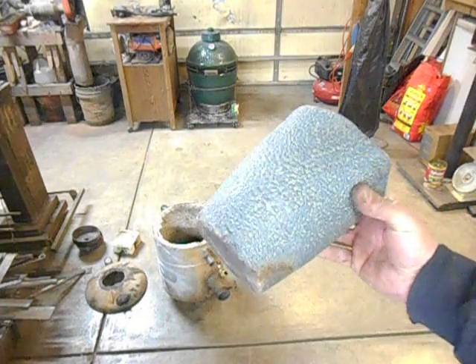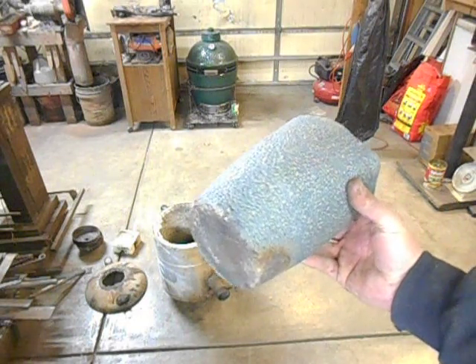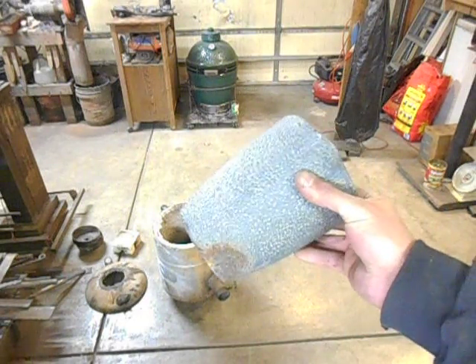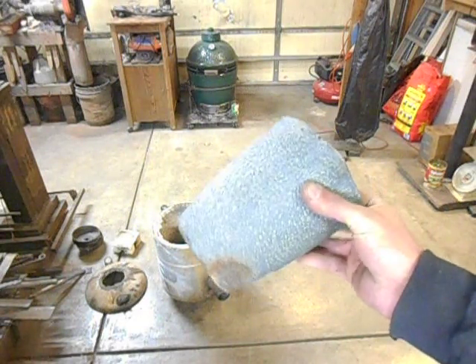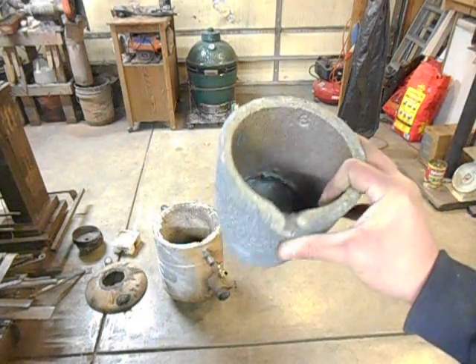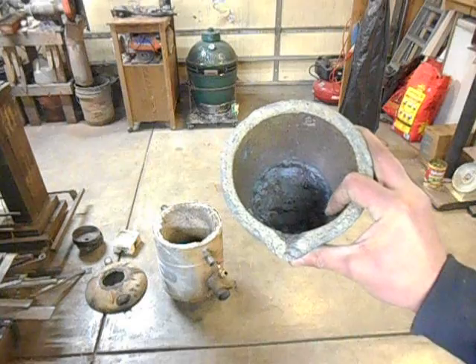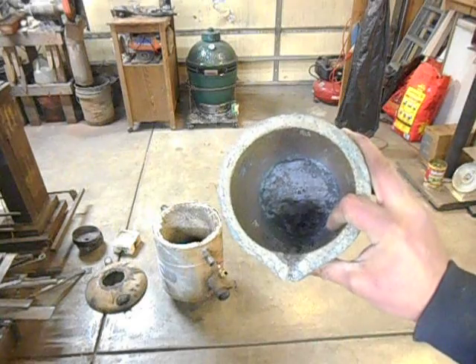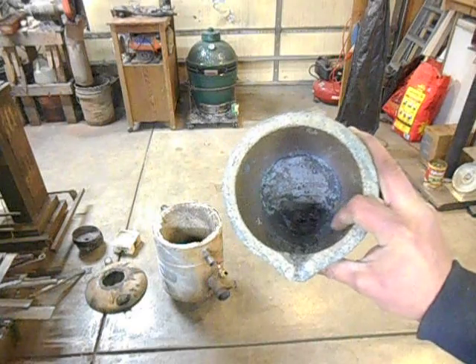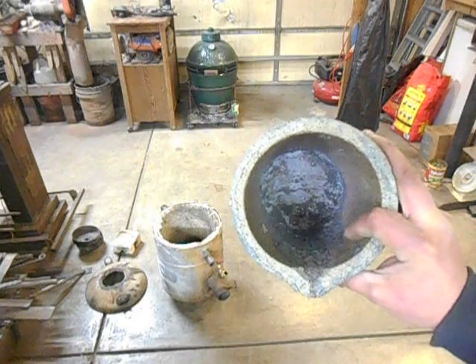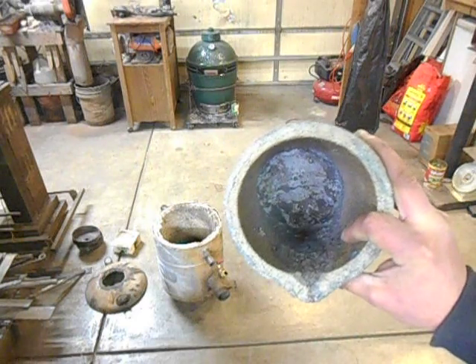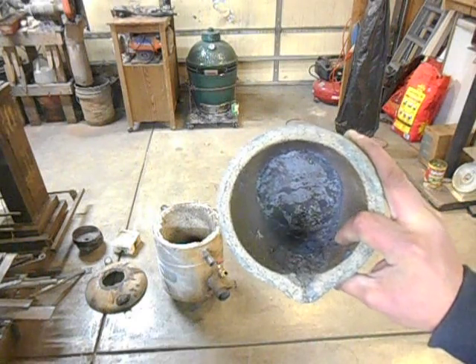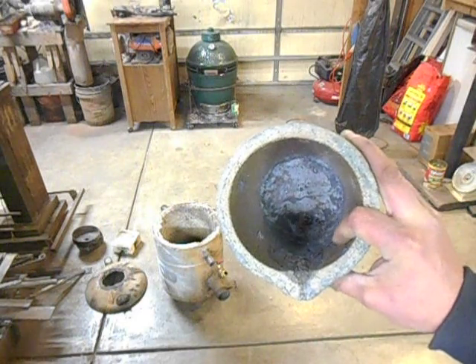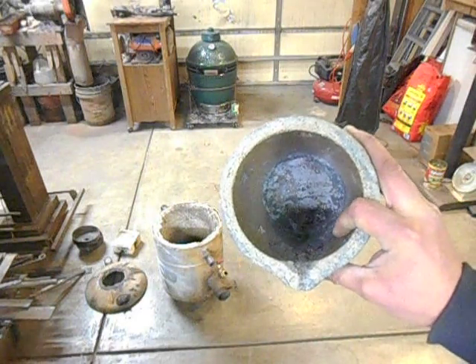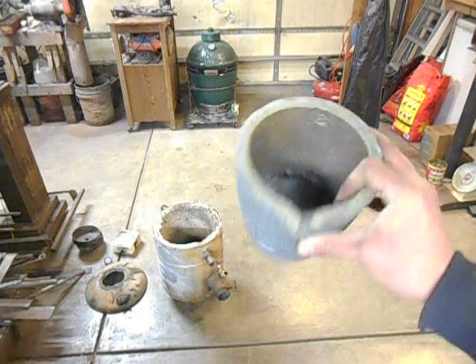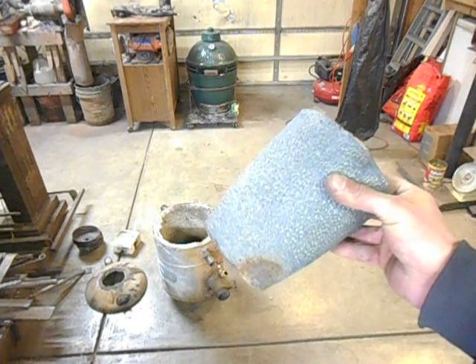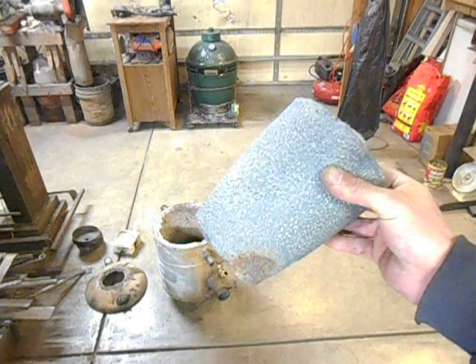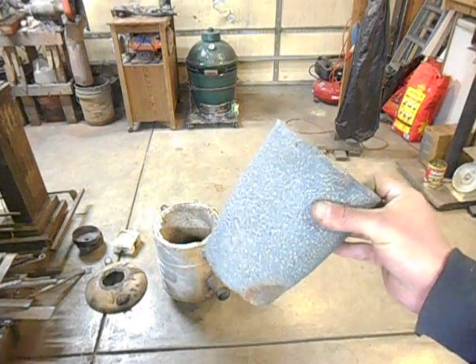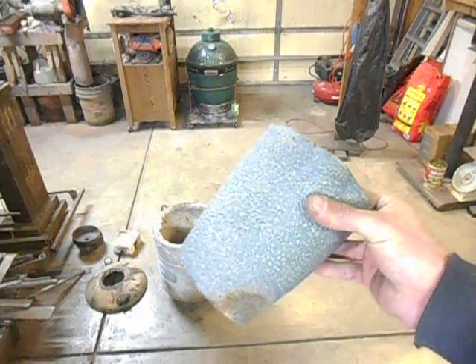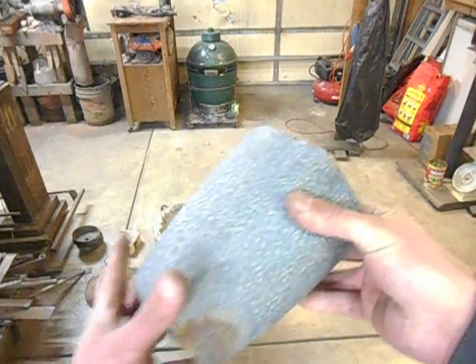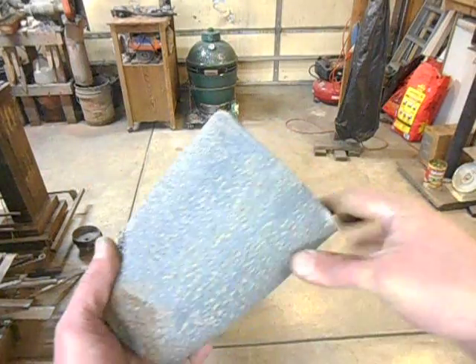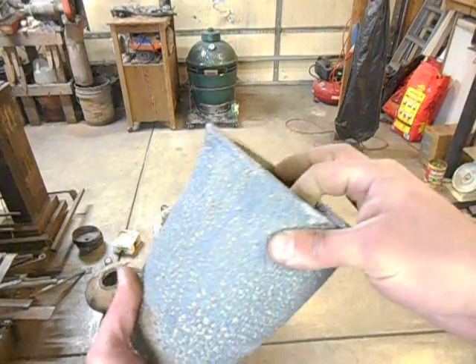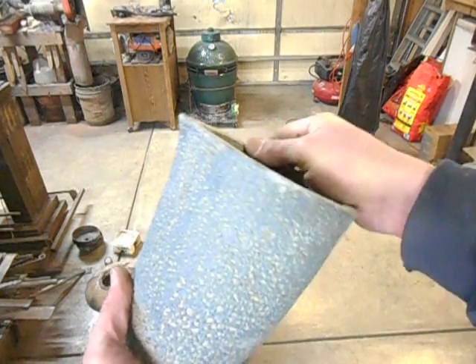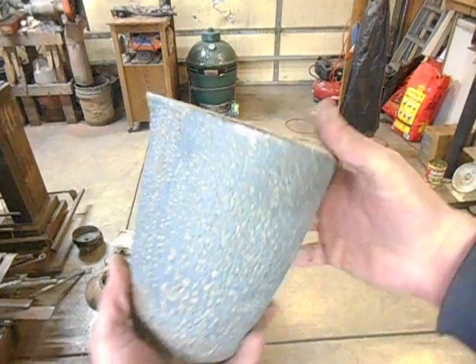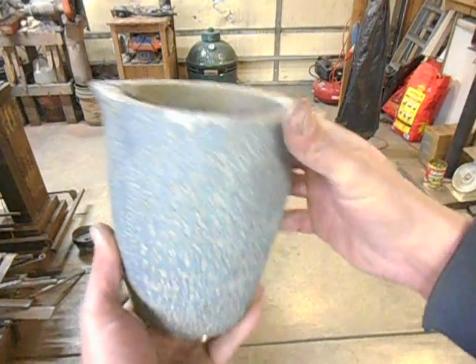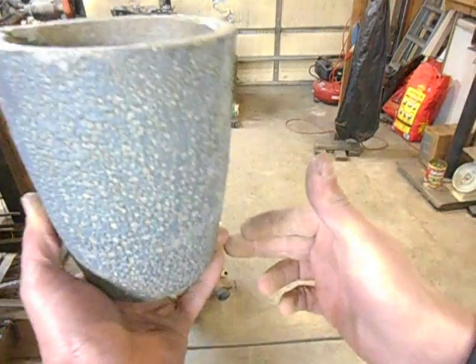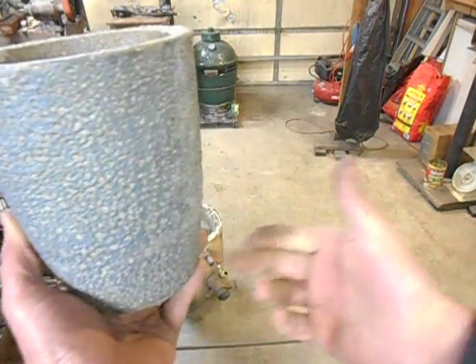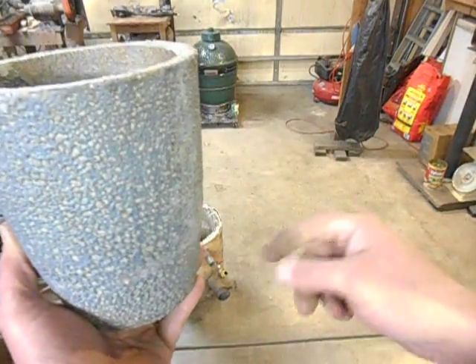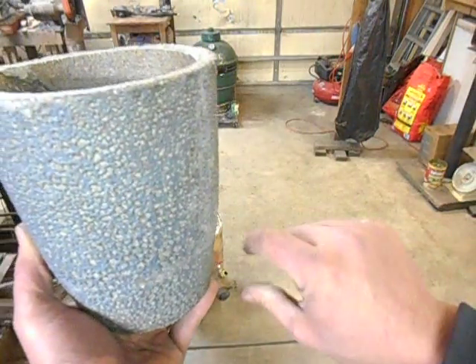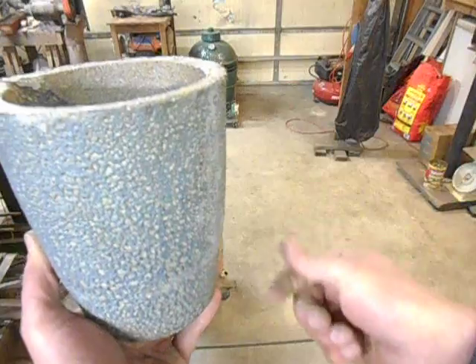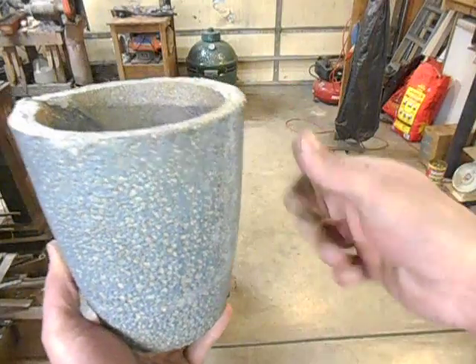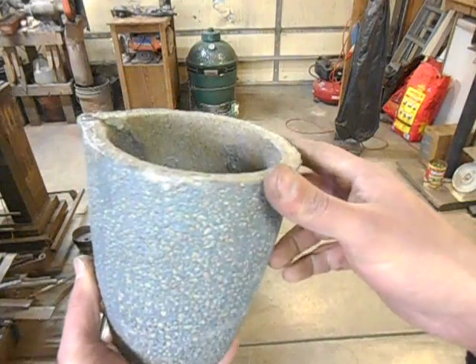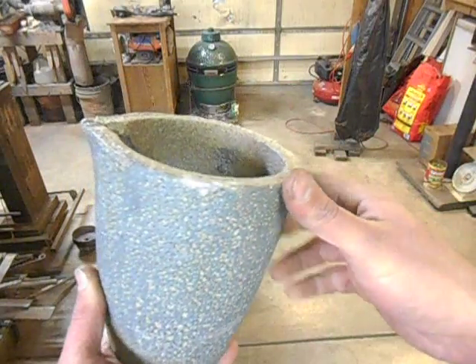So I ordered up a couple of these — they're clay graphite crucibles. This is the one that I did the iron pour in, and as you can see, it doesn't have the holes or the base plate with the little hole in it to grab a hold of it with your hook.